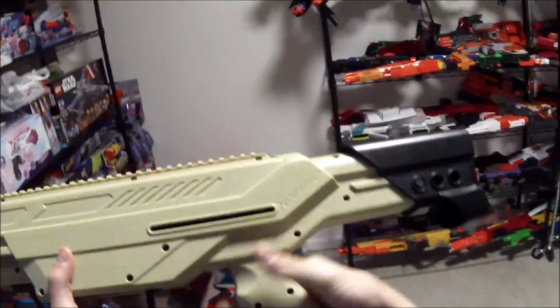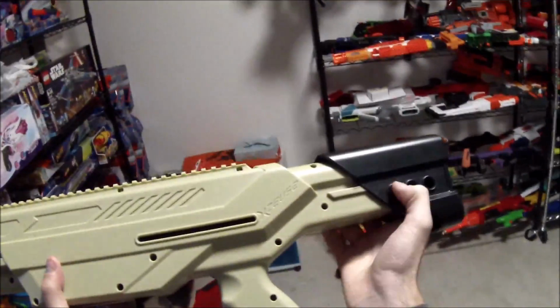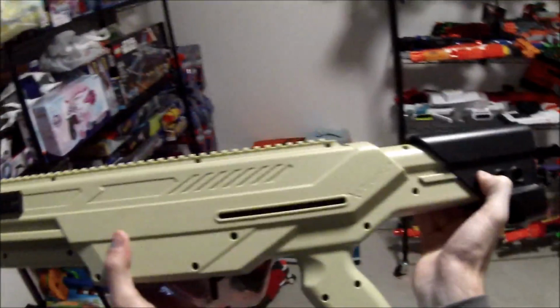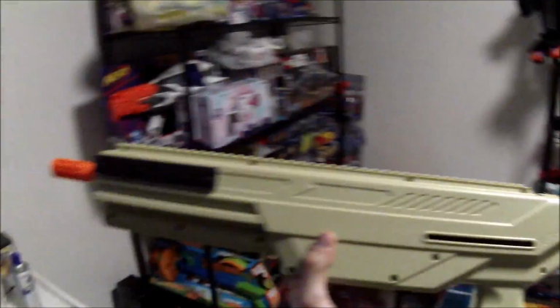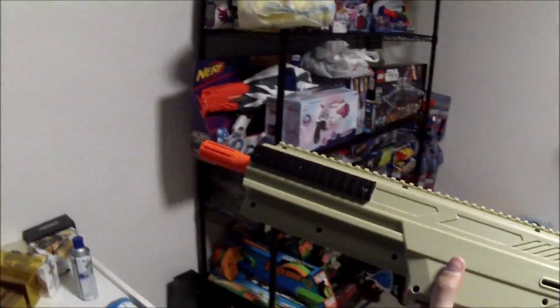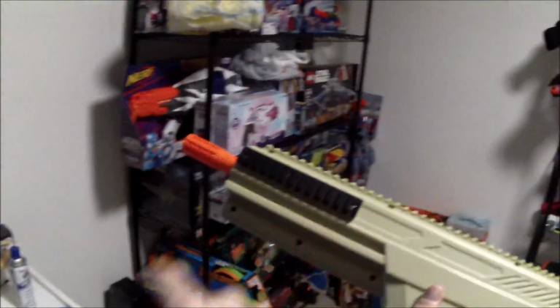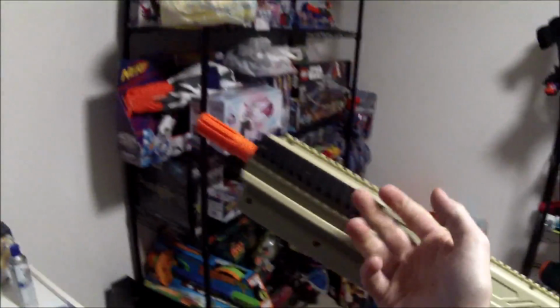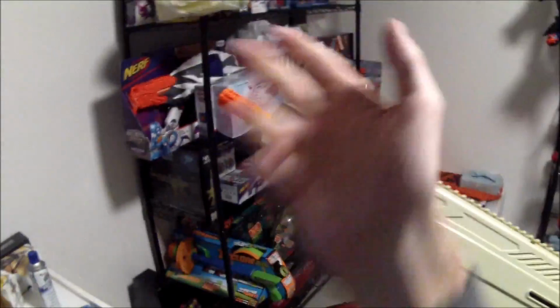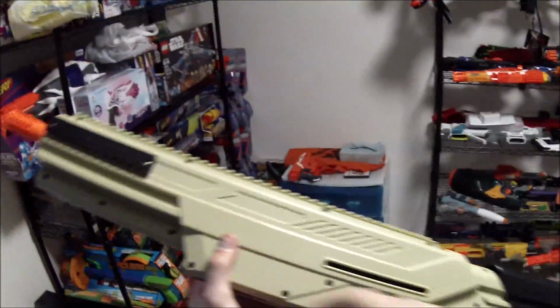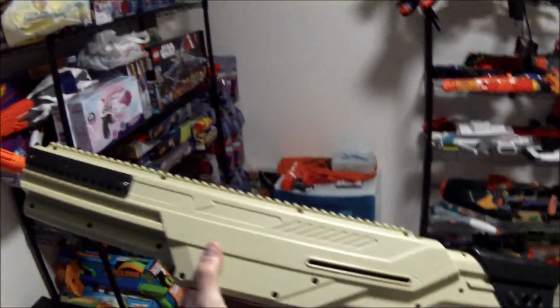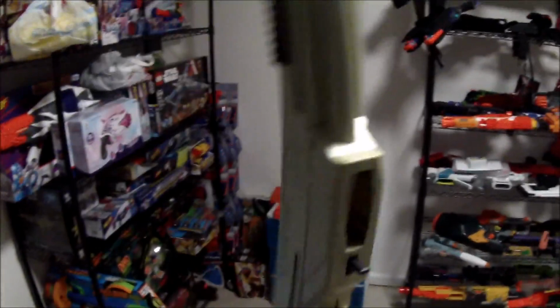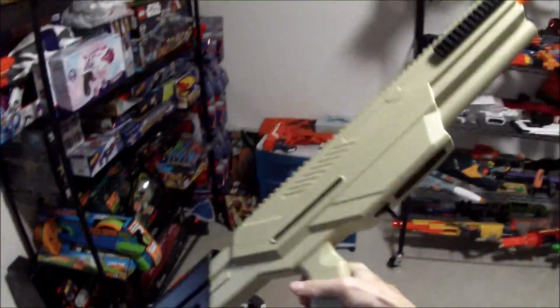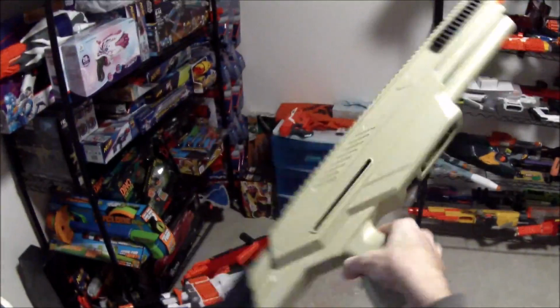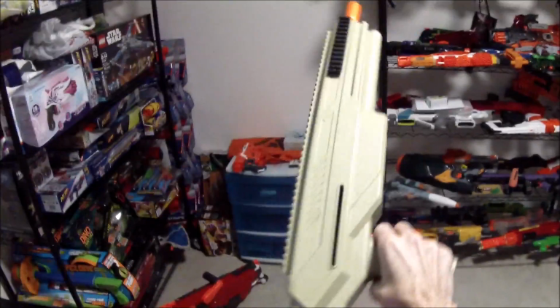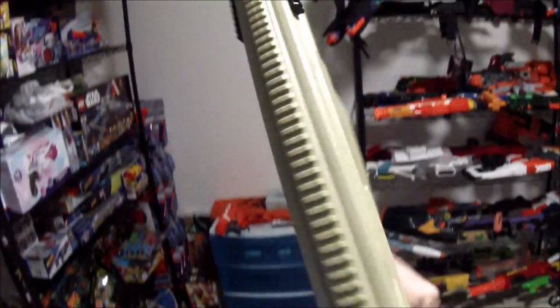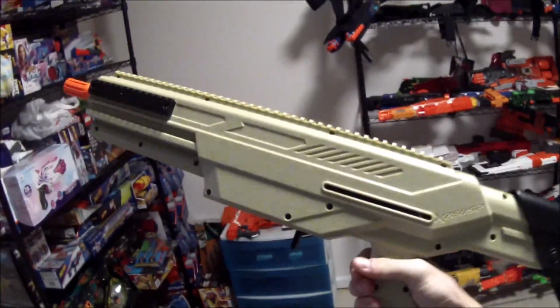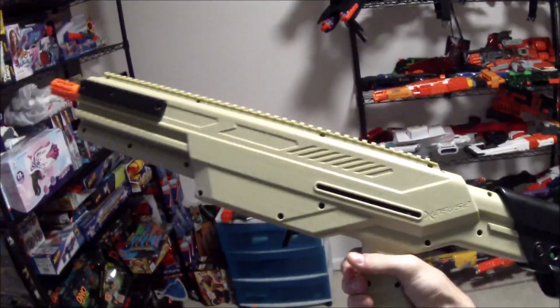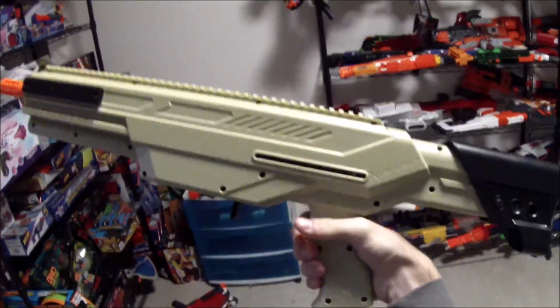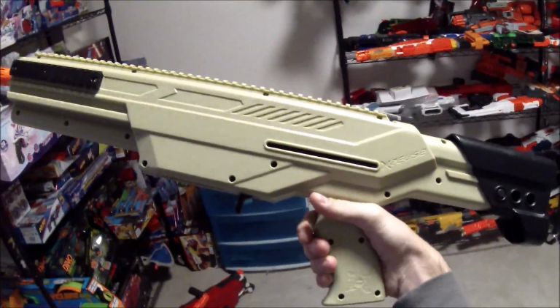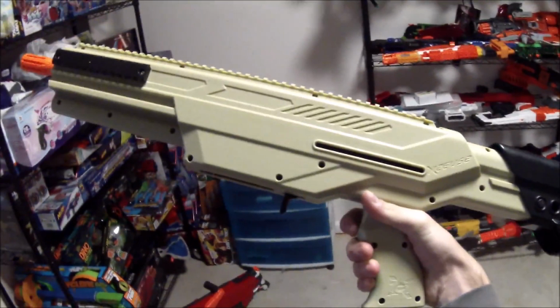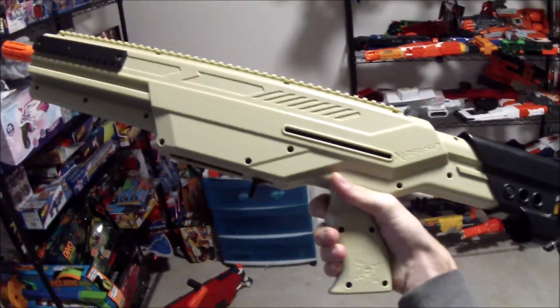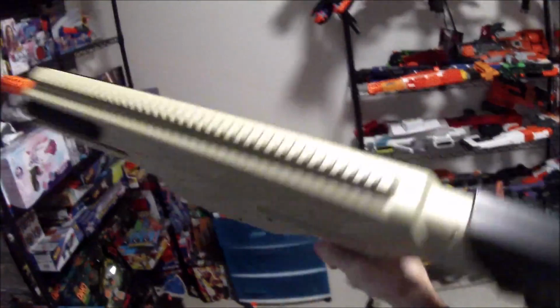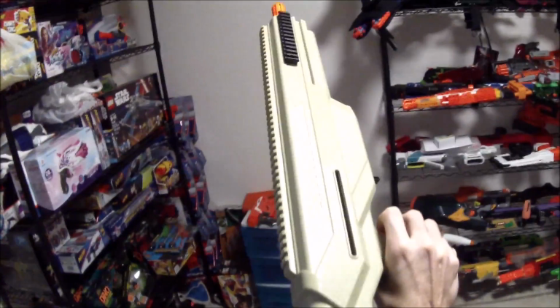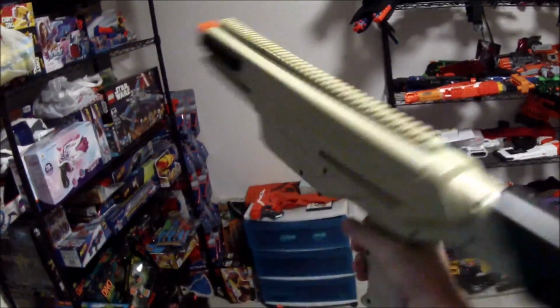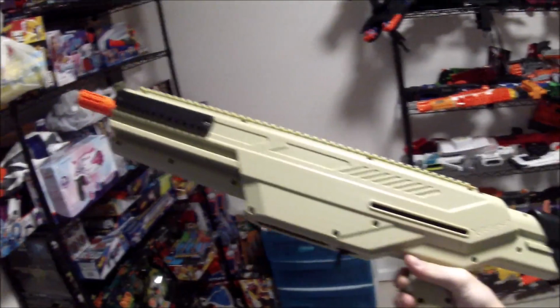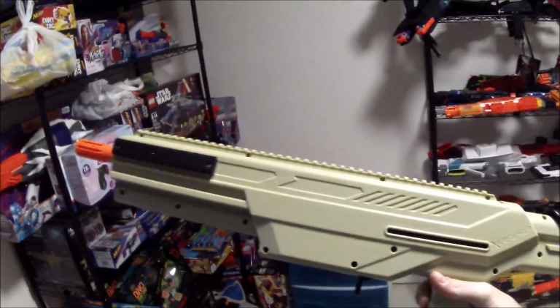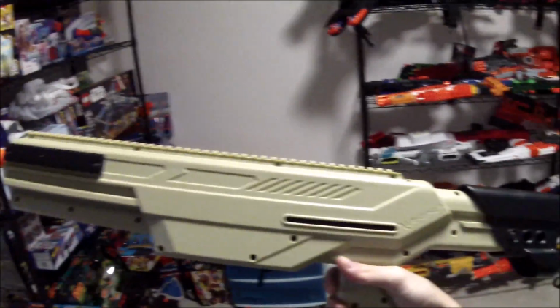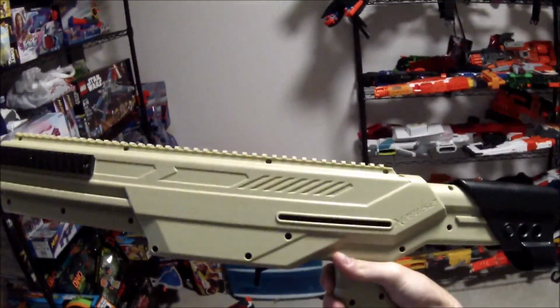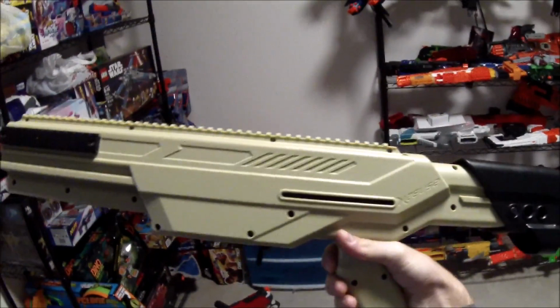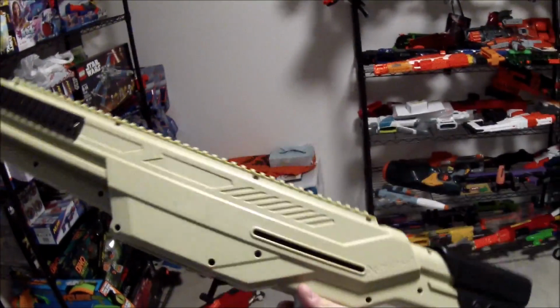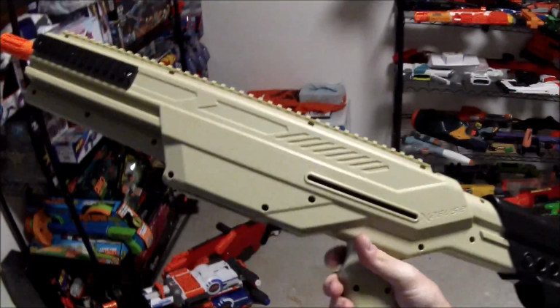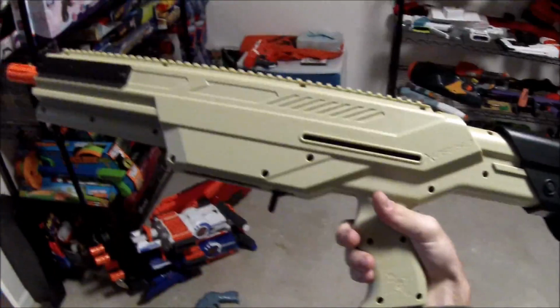All of these black parts just remove from the shell, so we can get a pretty good blank tan canvas, hit it up with some vinyl dye, and get hydrographics with it. I think that this will be really, really special by the time it's all said and done.